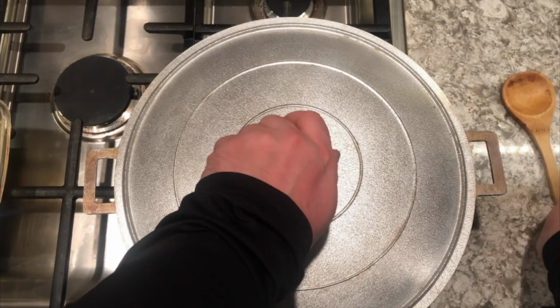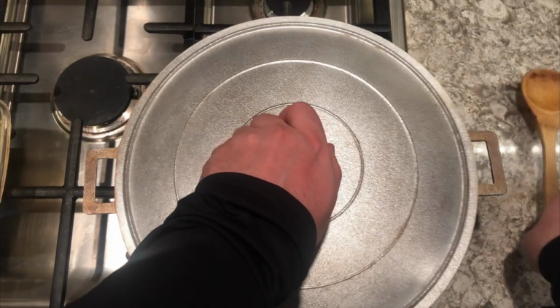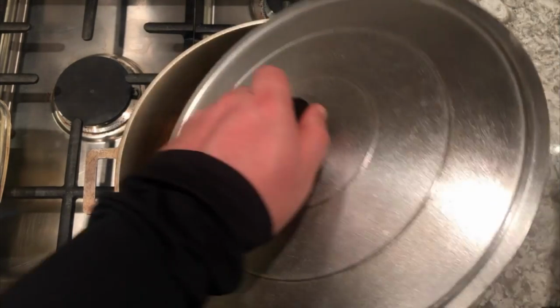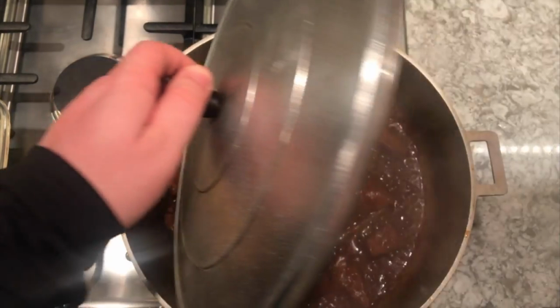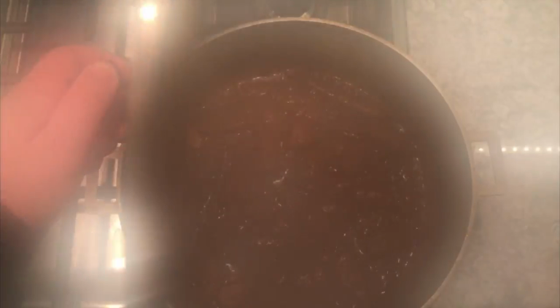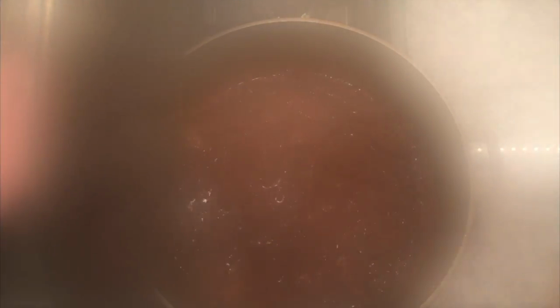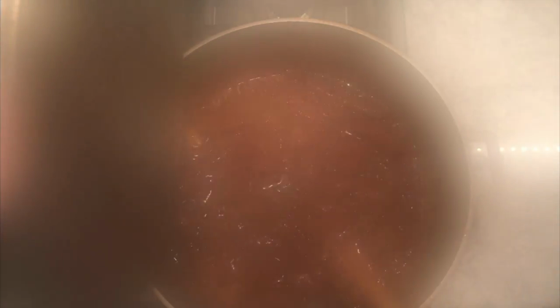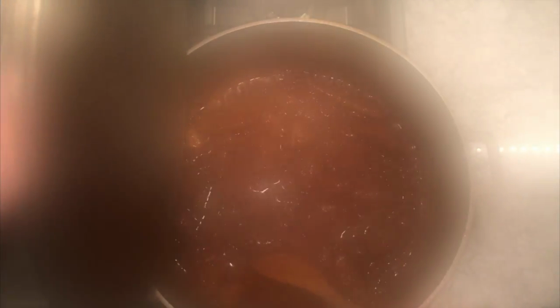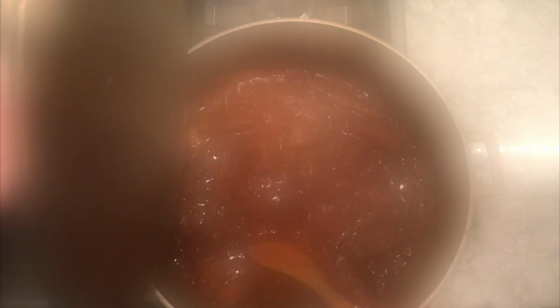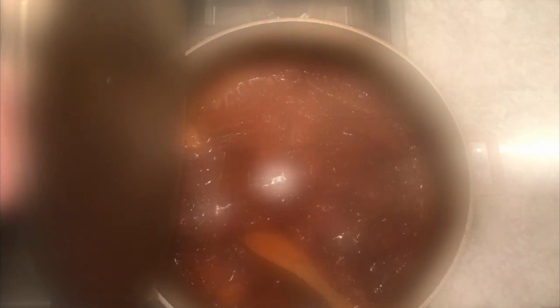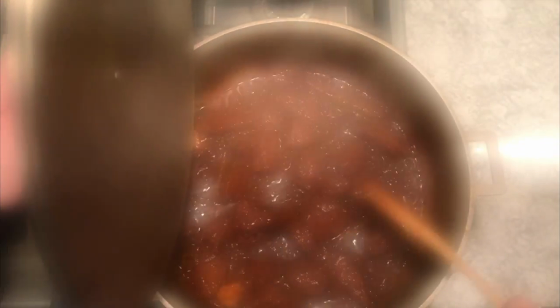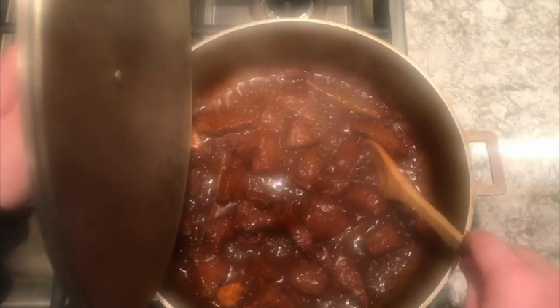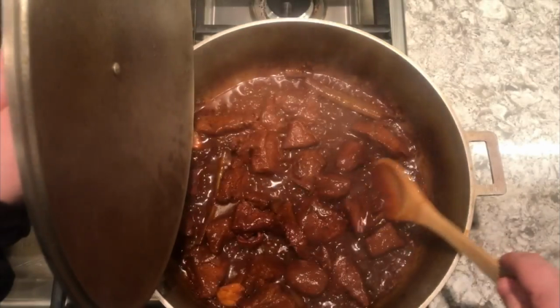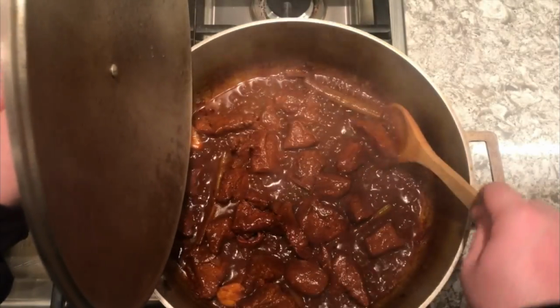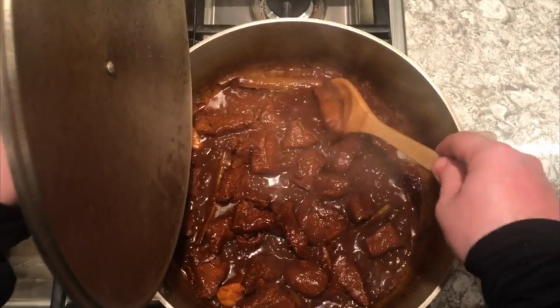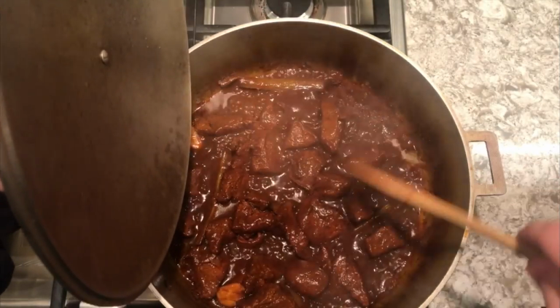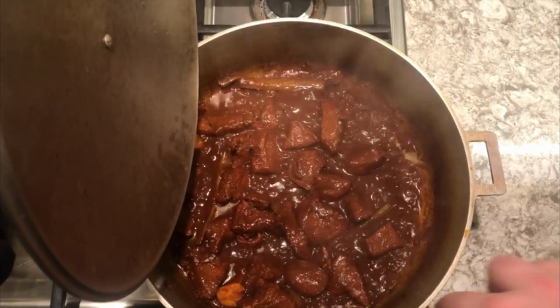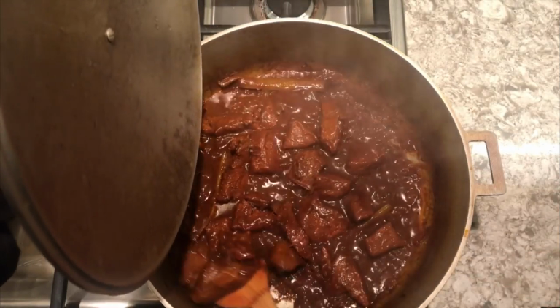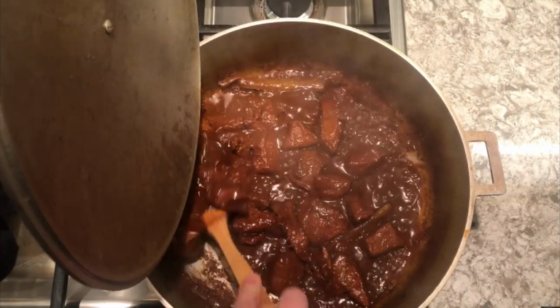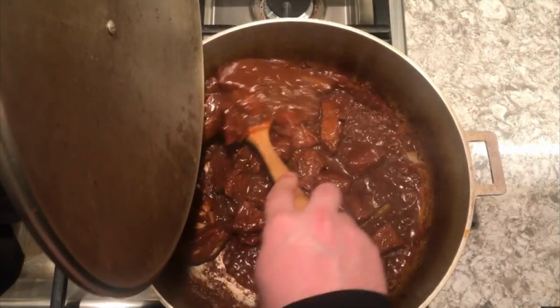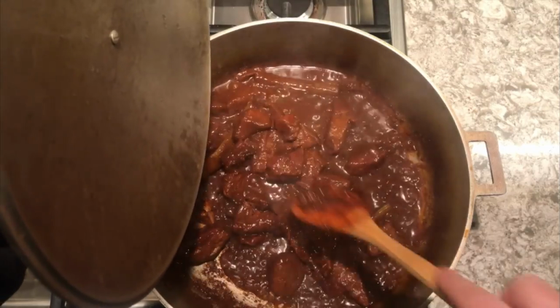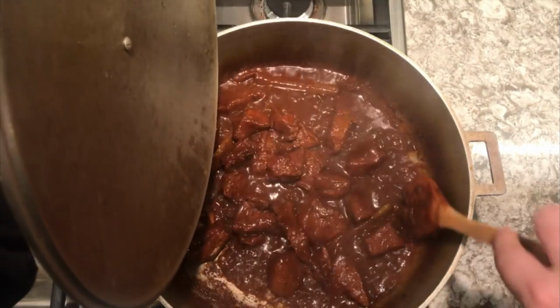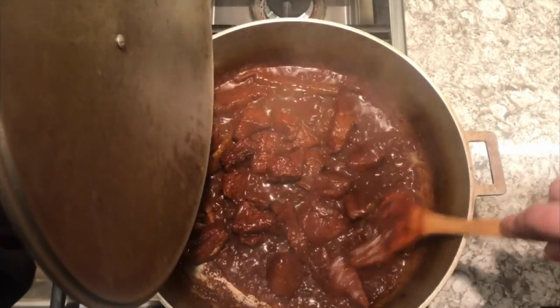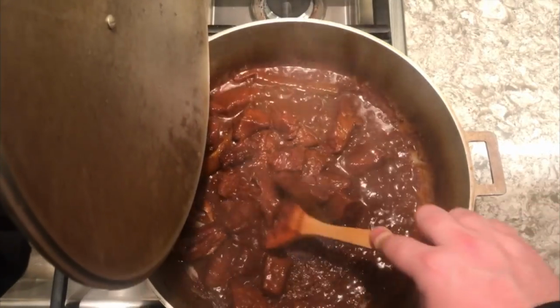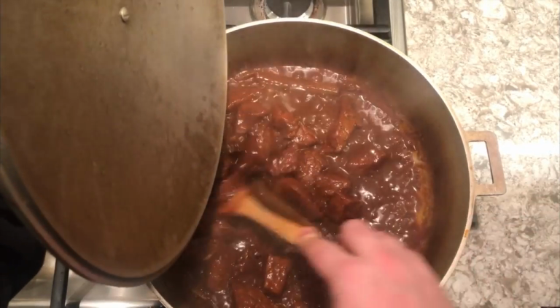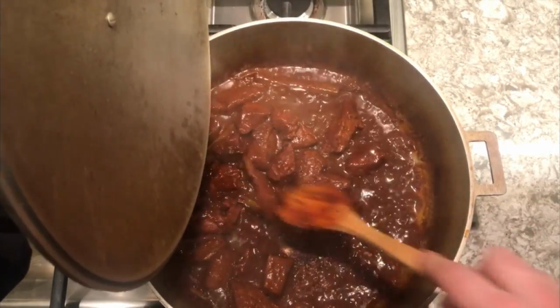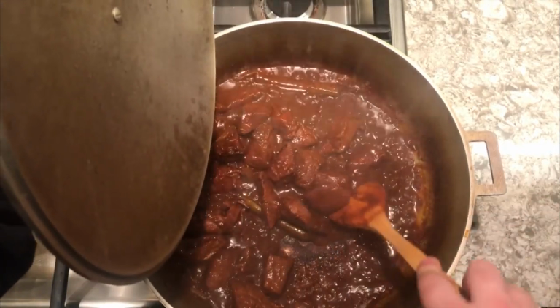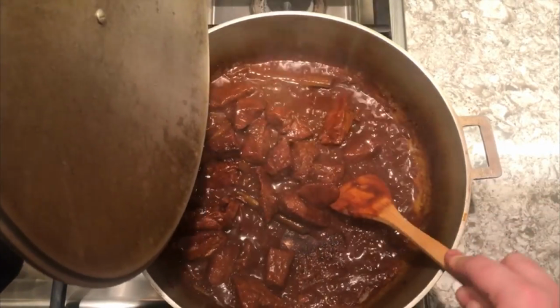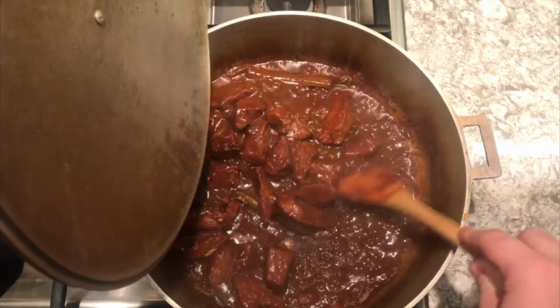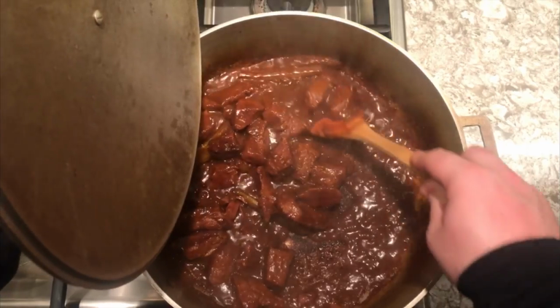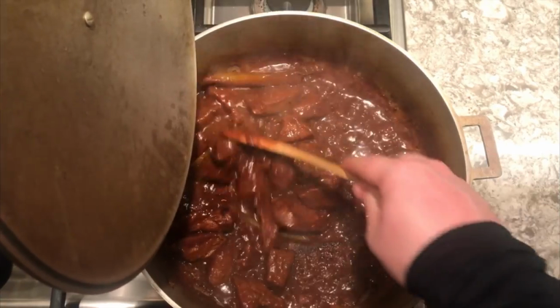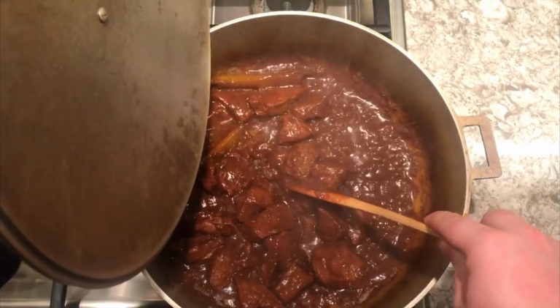Now this is about two and a half hours after being on the stove, and it smelled ridiculously good. This was by far one of my favorite recipes, and I really recommend it. Now we have a little bit of stickage at the bottom of the pan, but I'm not too worried about that.